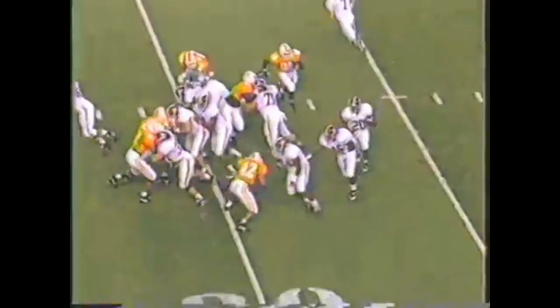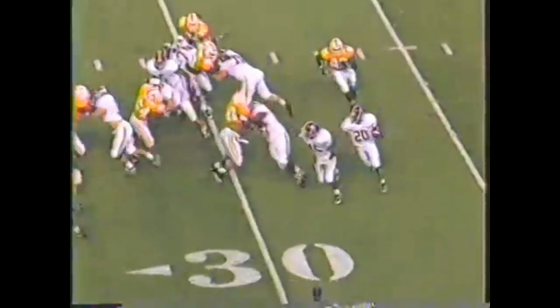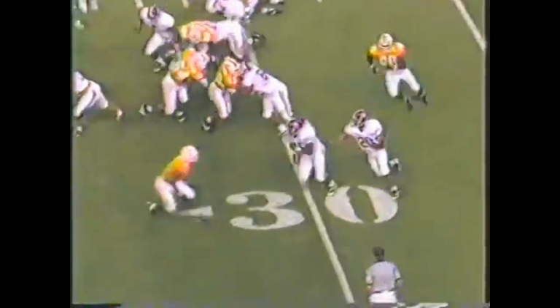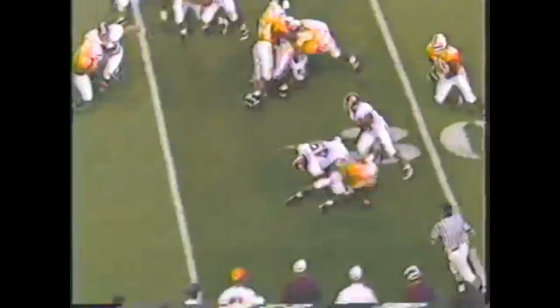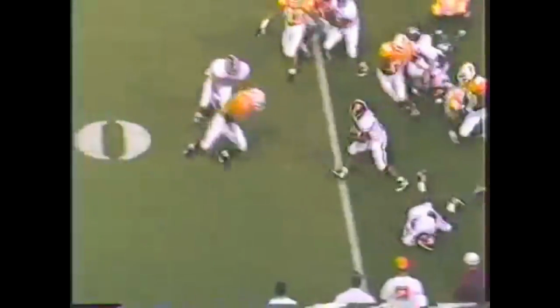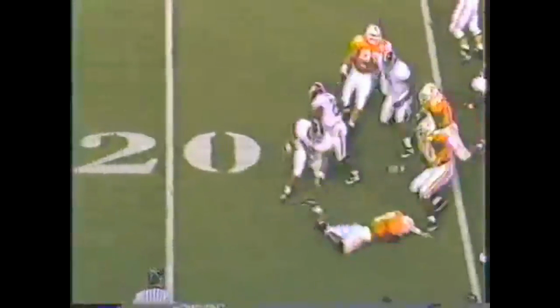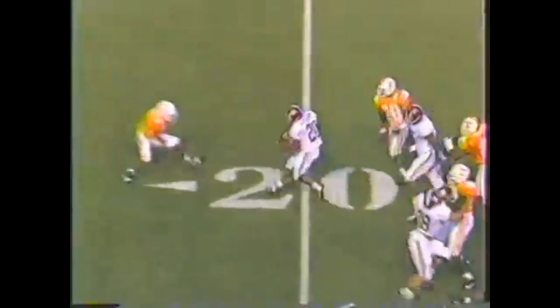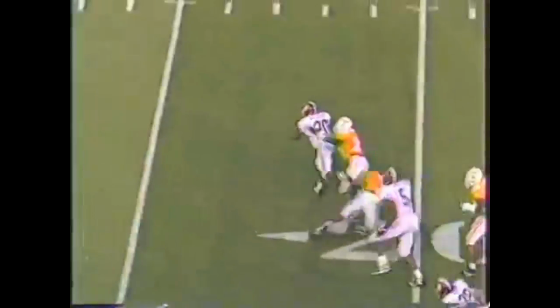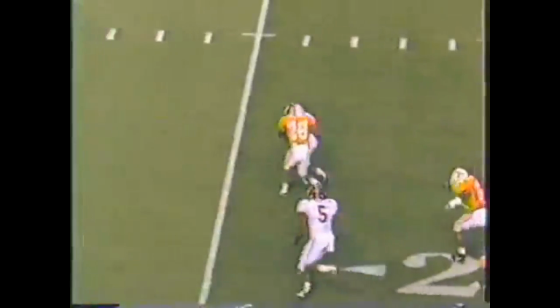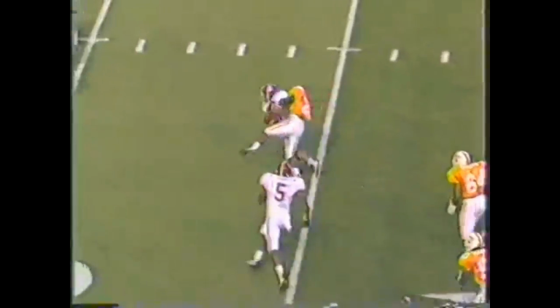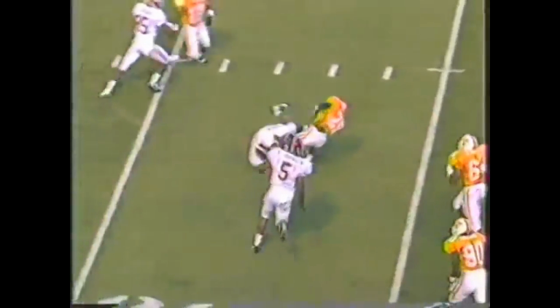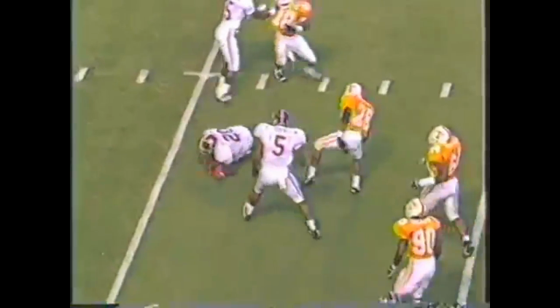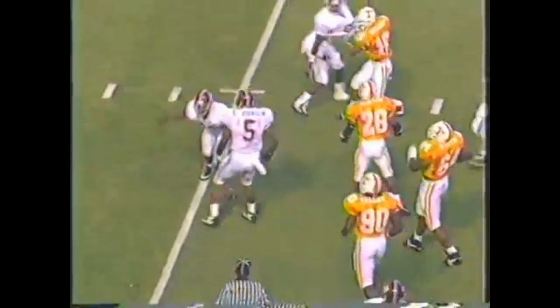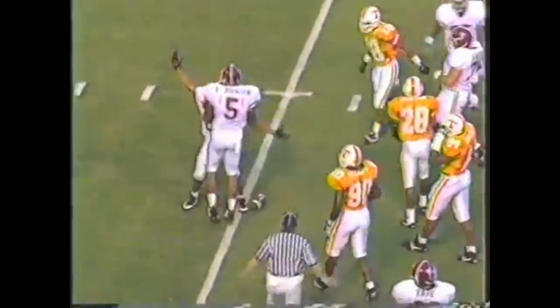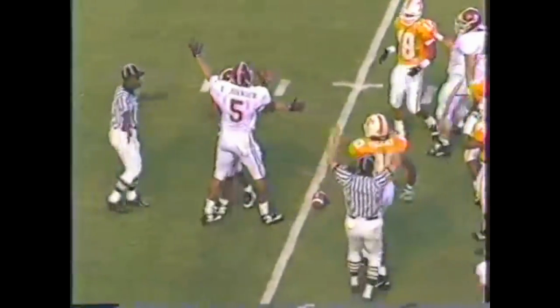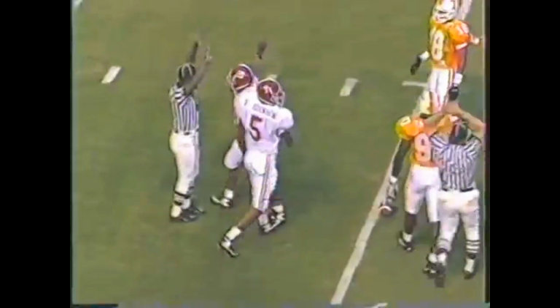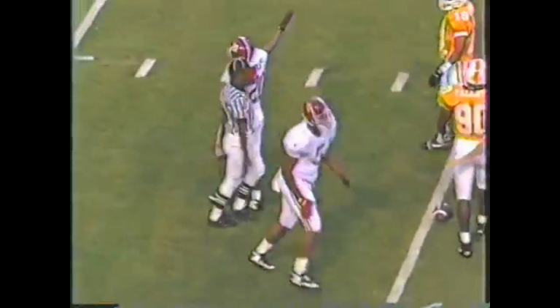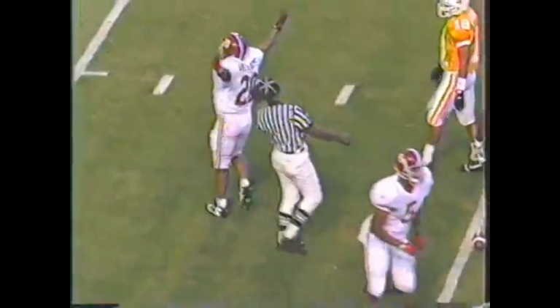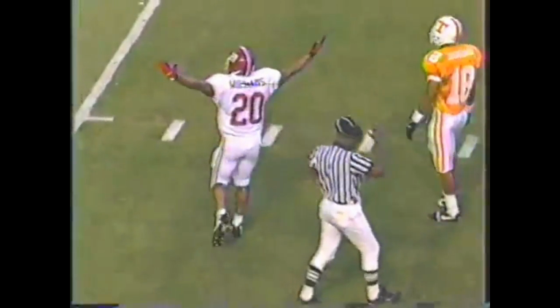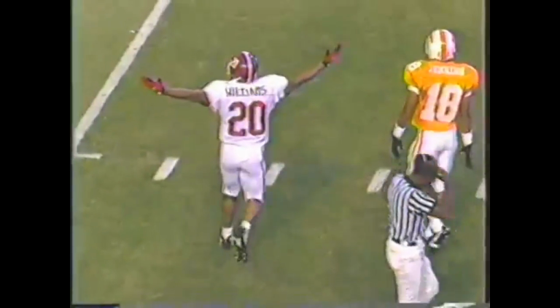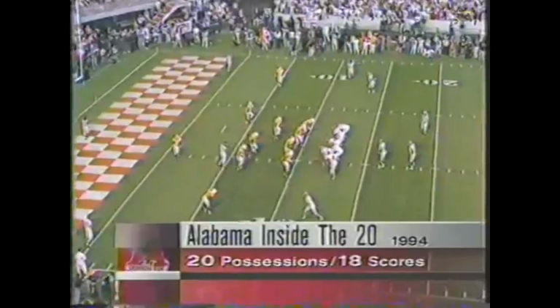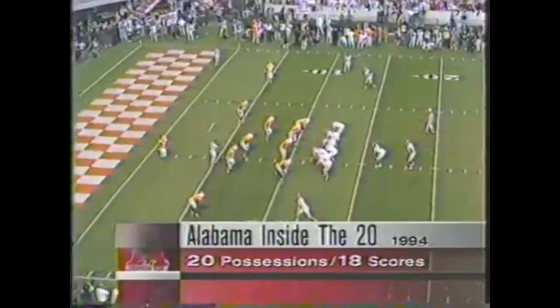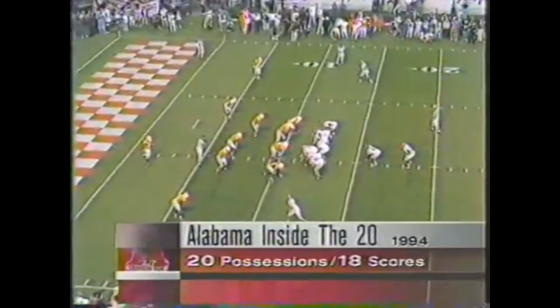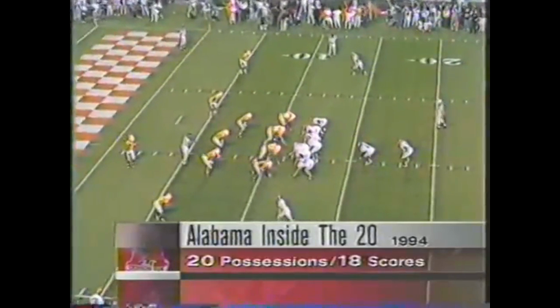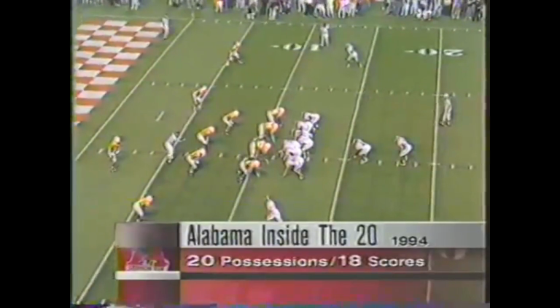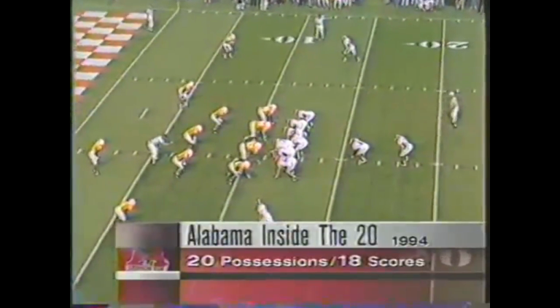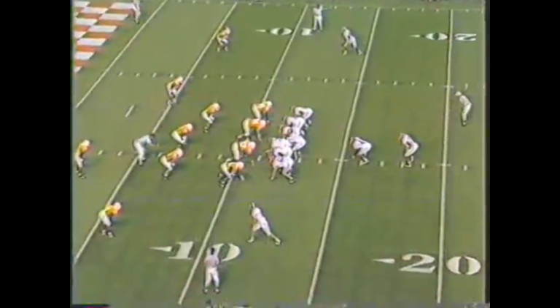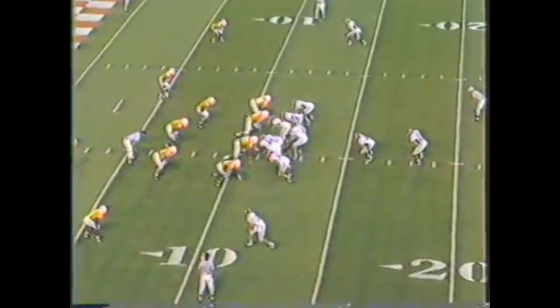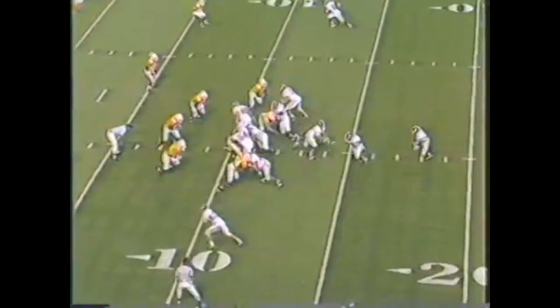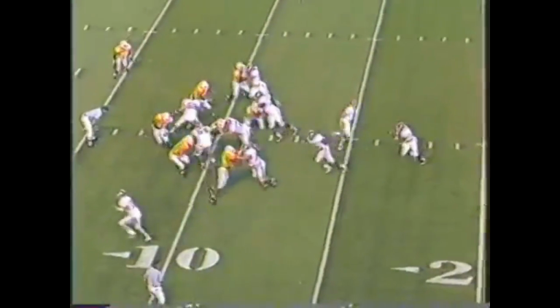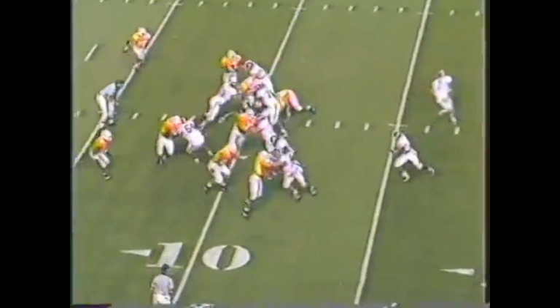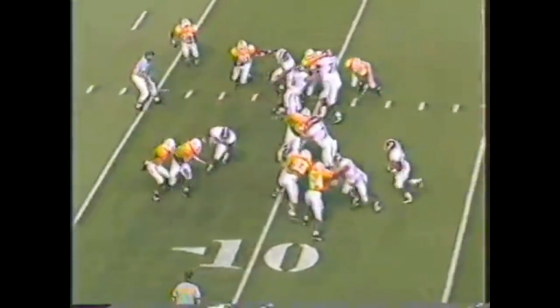Williams again, Lynch in front with the block. He's got a good one and he breaks it open inside the 20, and is going to be caught inside the 15 by Raymond Austin. Look at this — 18 times they've scored inside the 20: 10 touchdowns, 8 field goals.